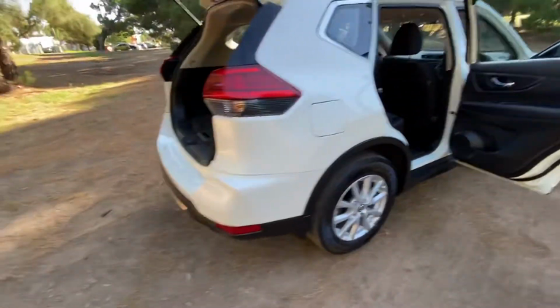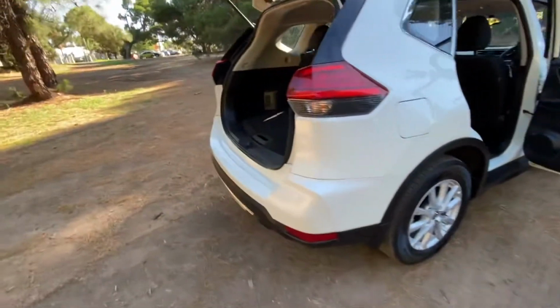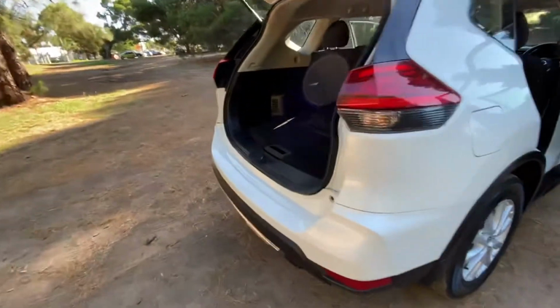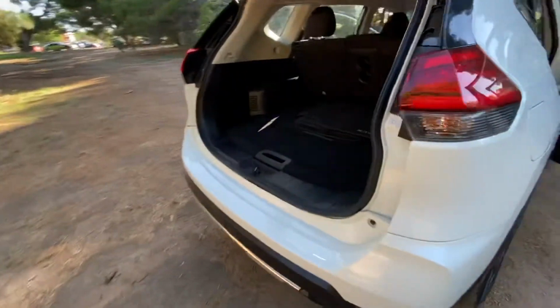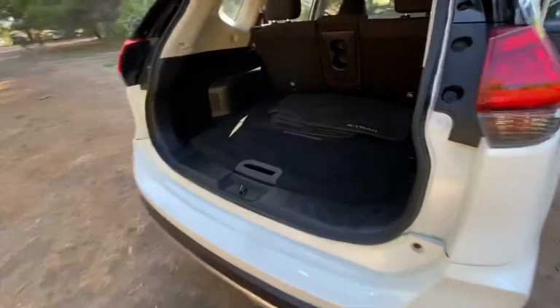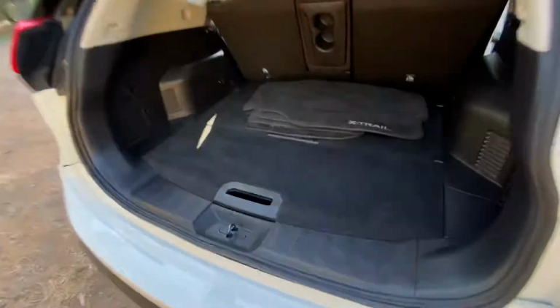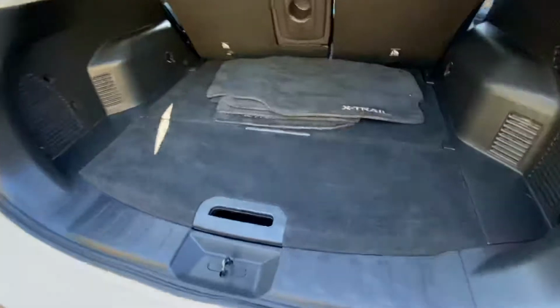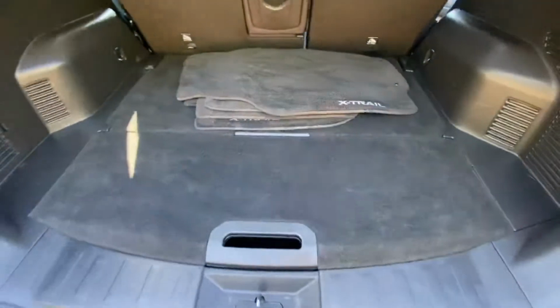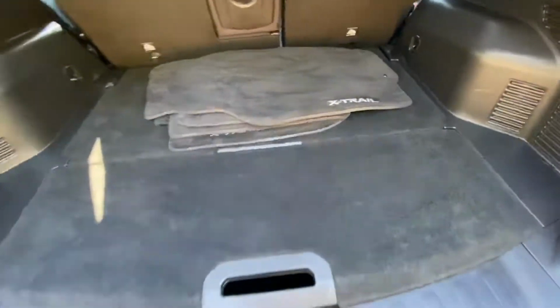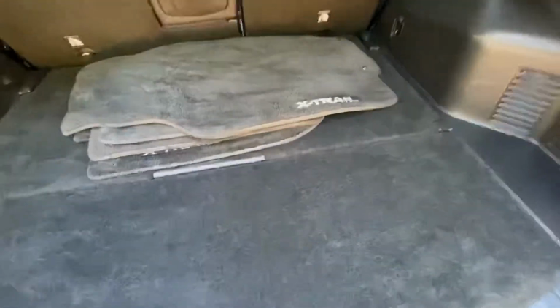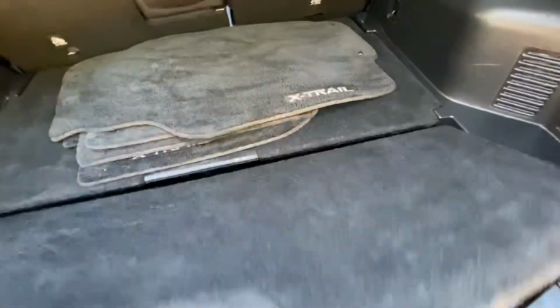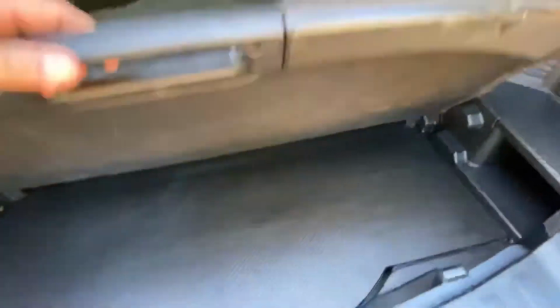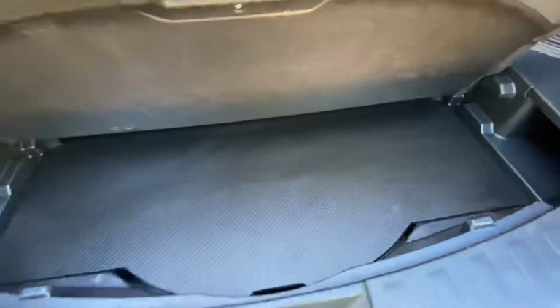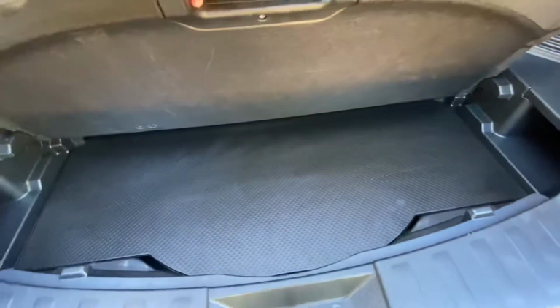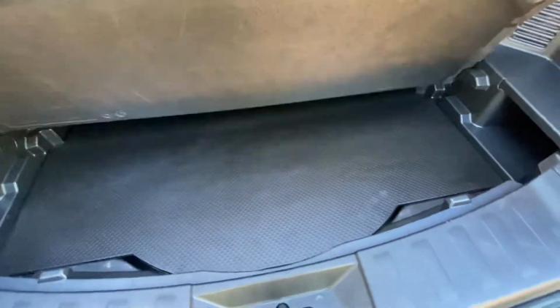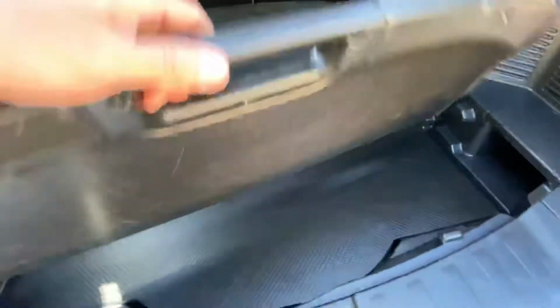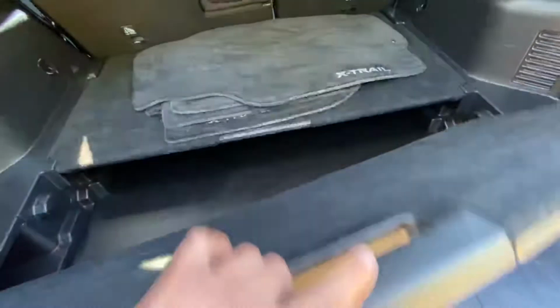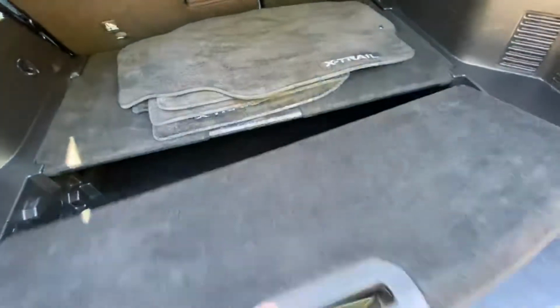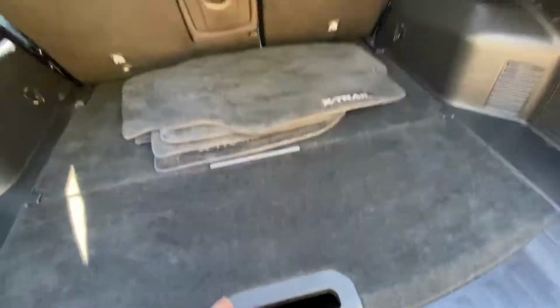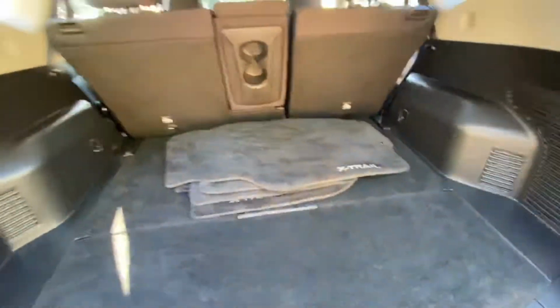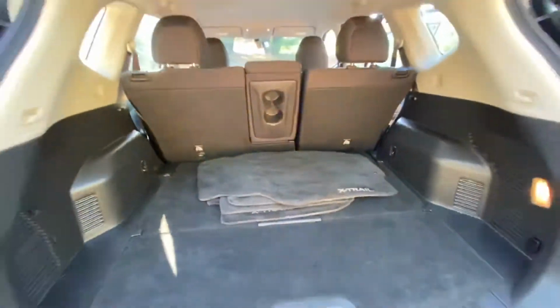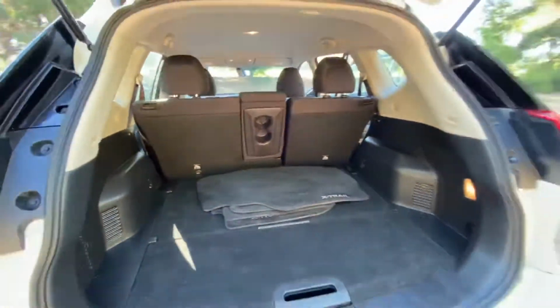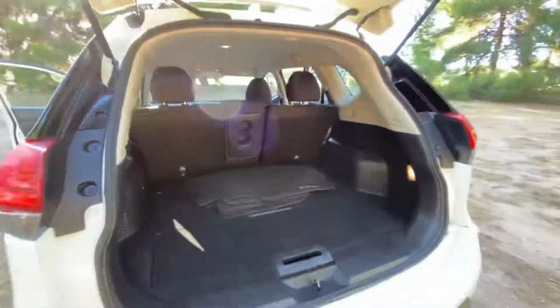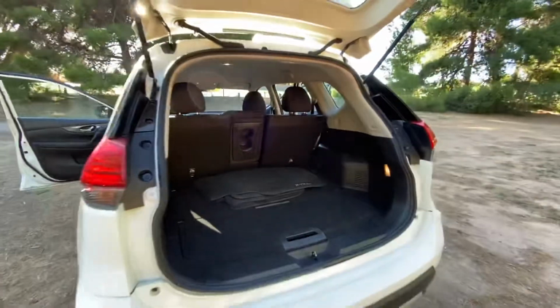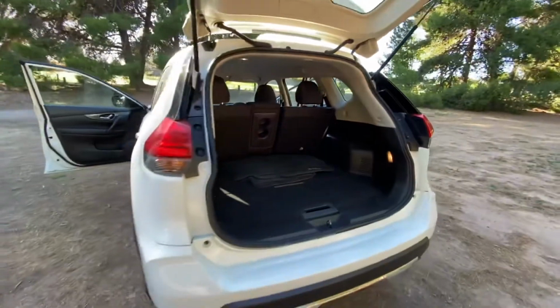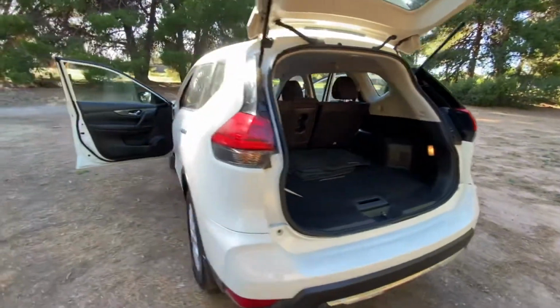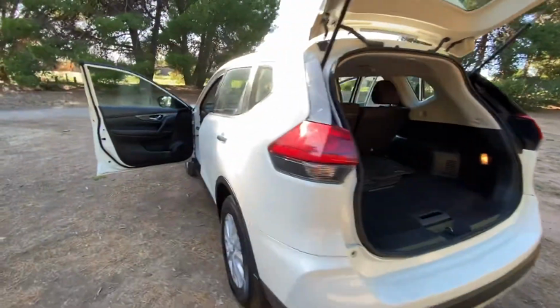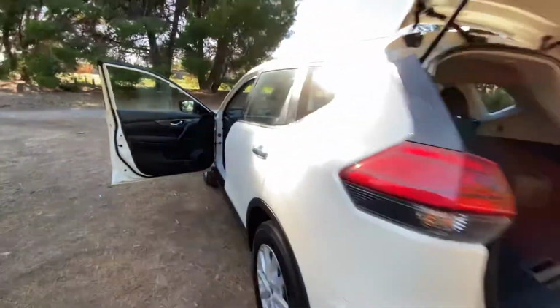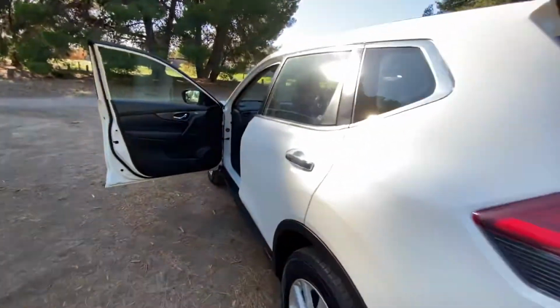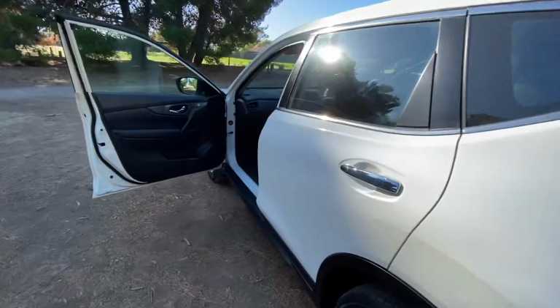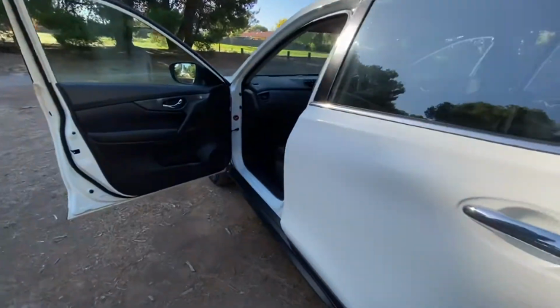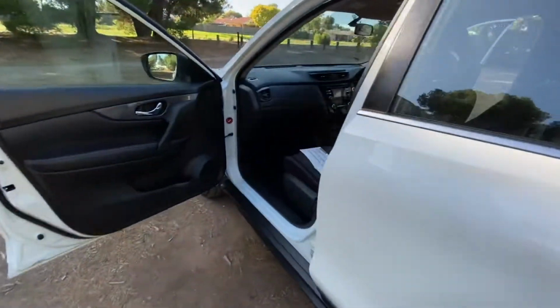Really spacious boot with good storage. The seats fold down if you need more space. It's been really well looked after, as you can see.